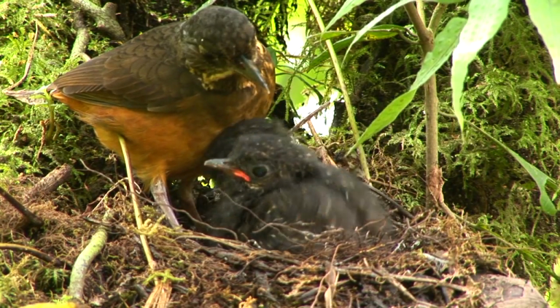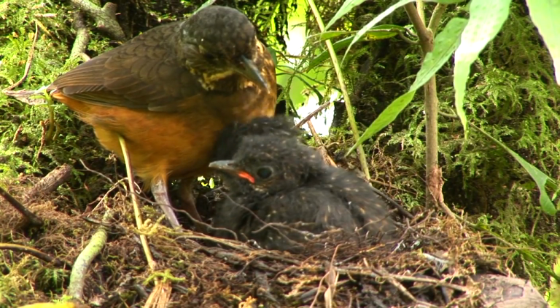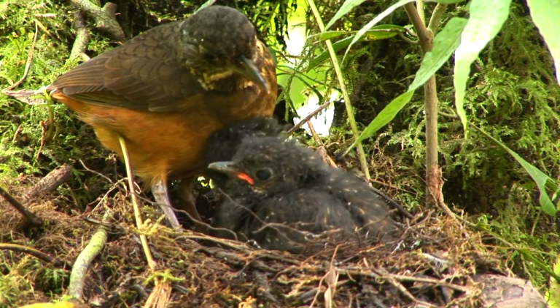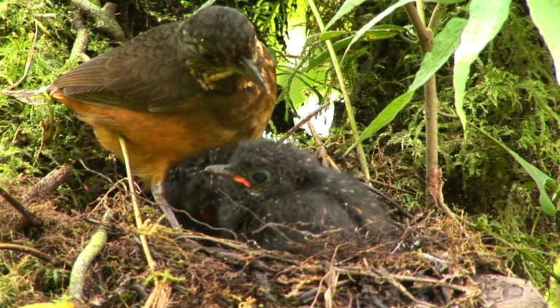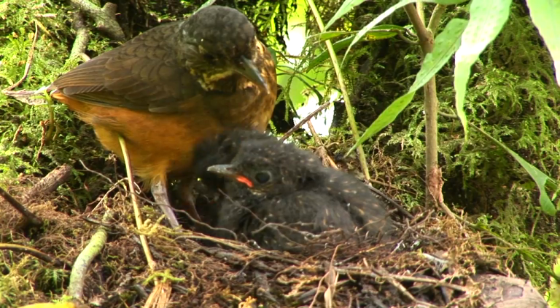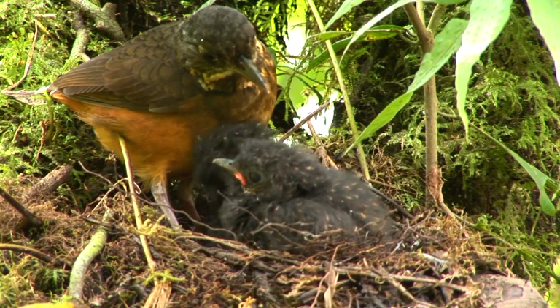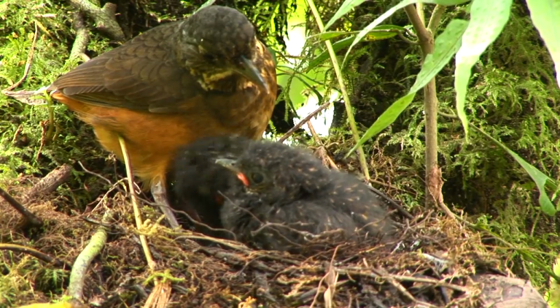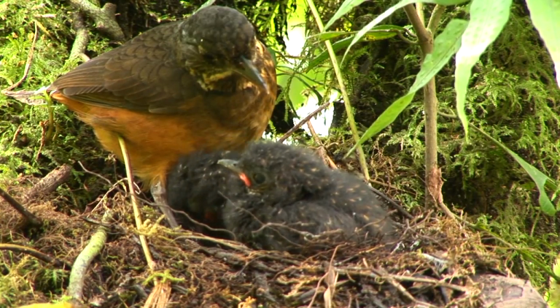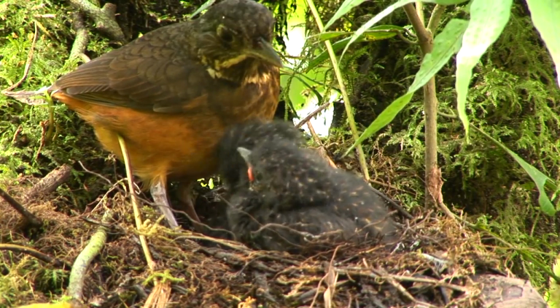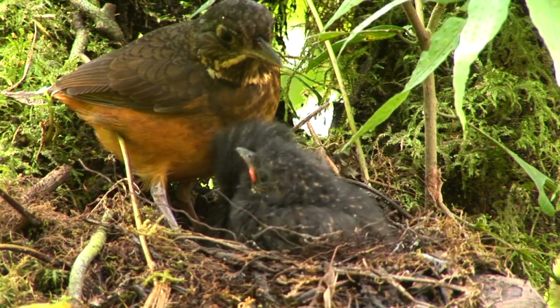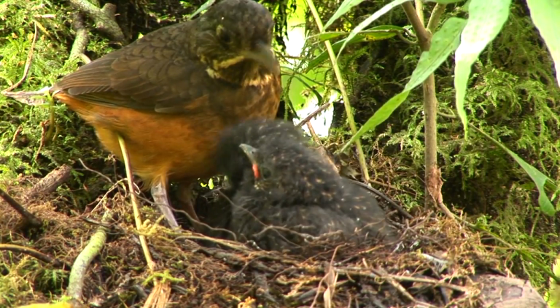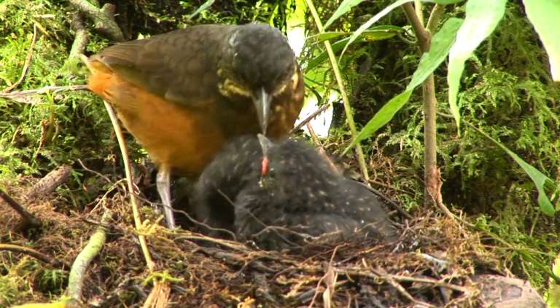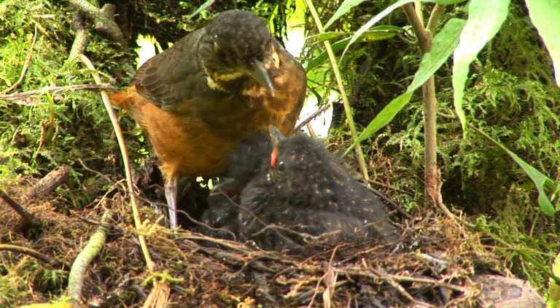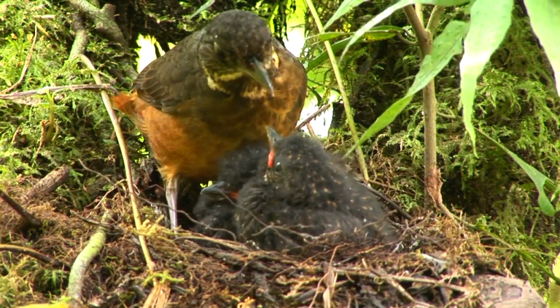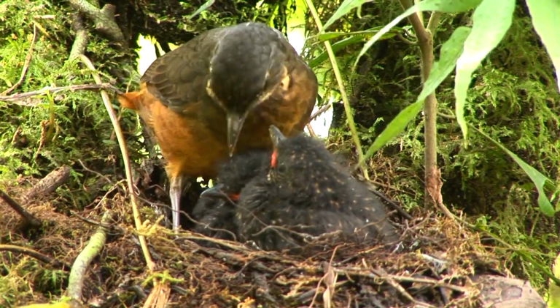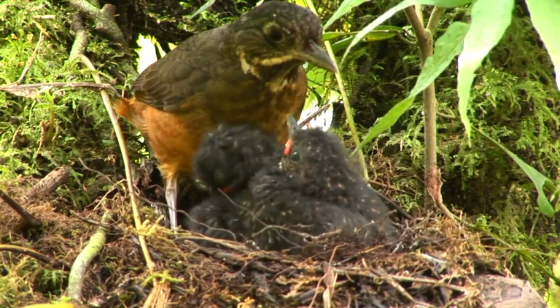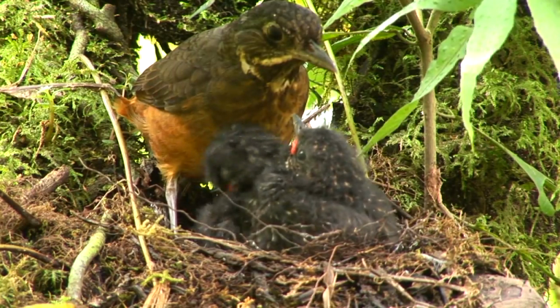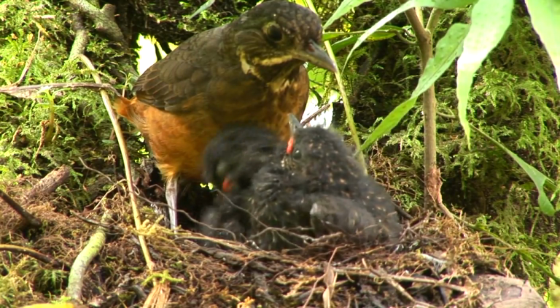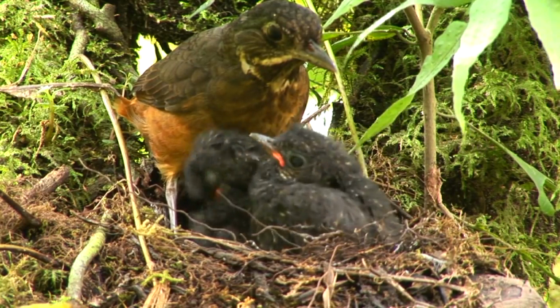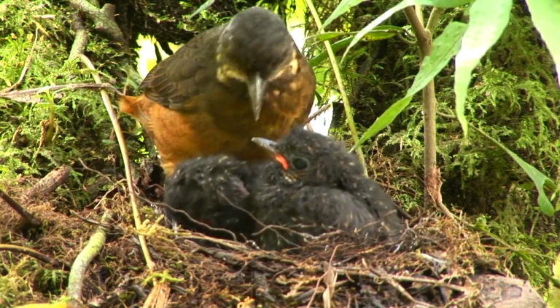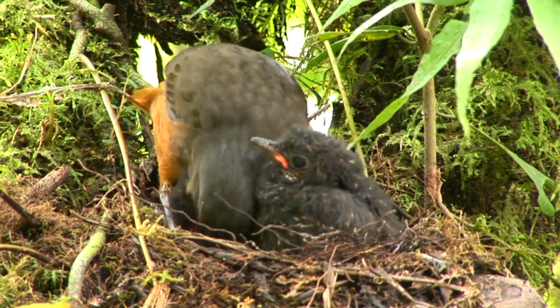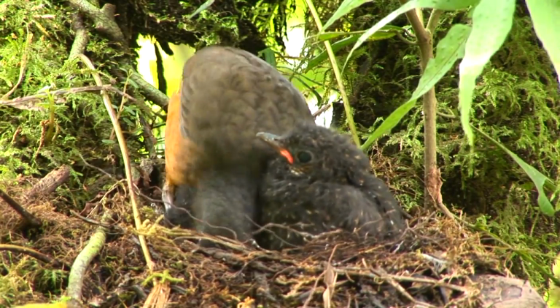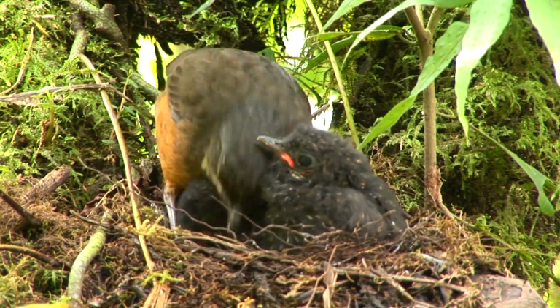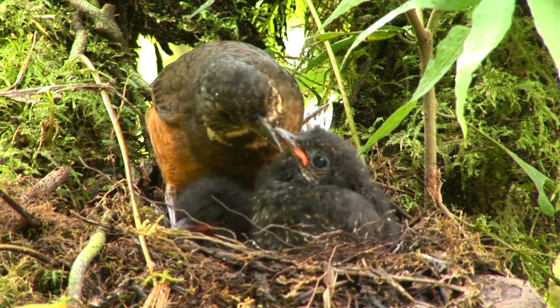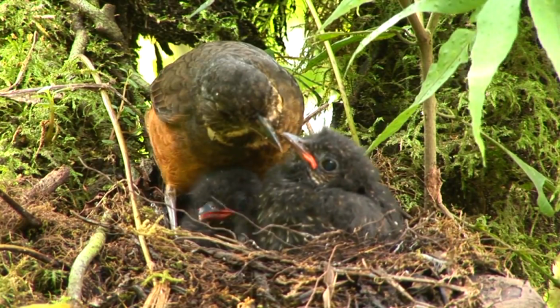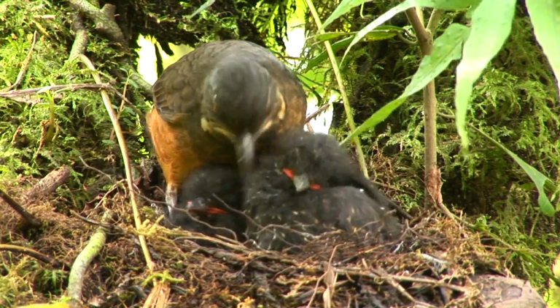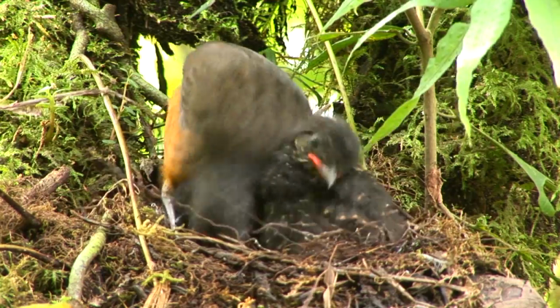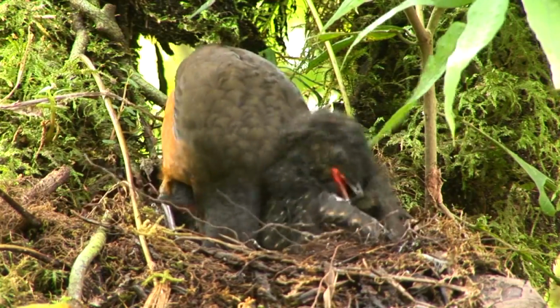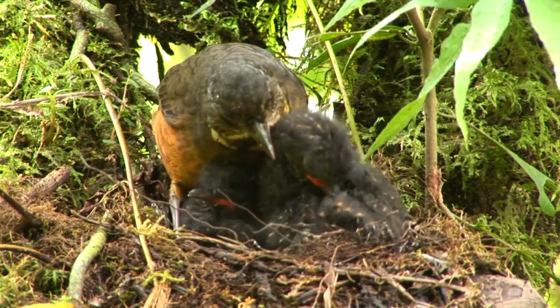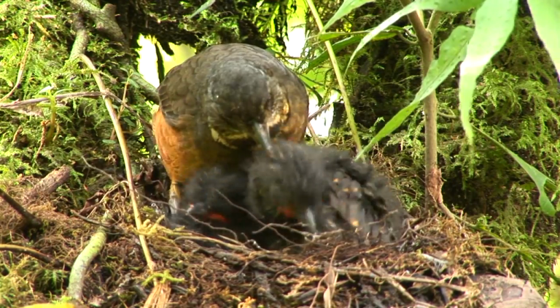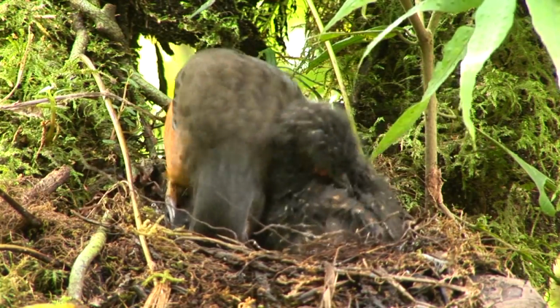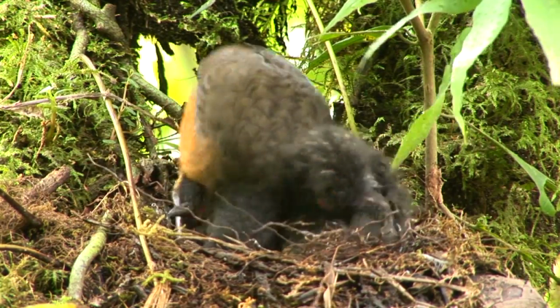These parent scaled antpittas are wonderfully attentive, constantly brooding the chicks, sheltering them and keeping them warm. The parents also repeatedly make sure that the babies are fully covered and have enough space underneath them.